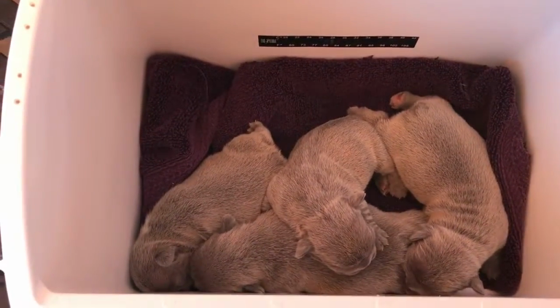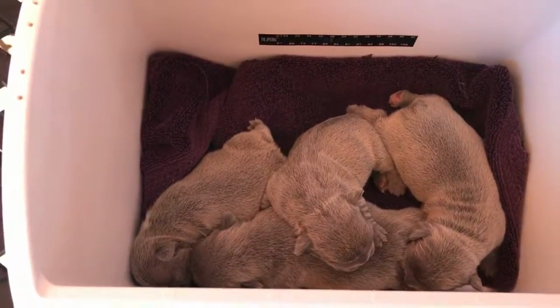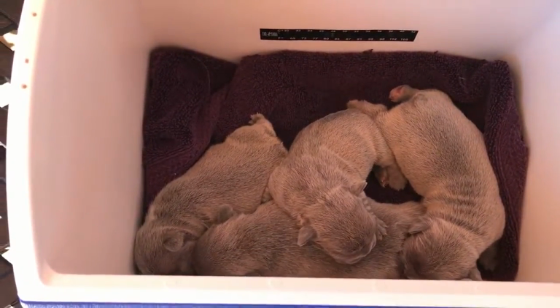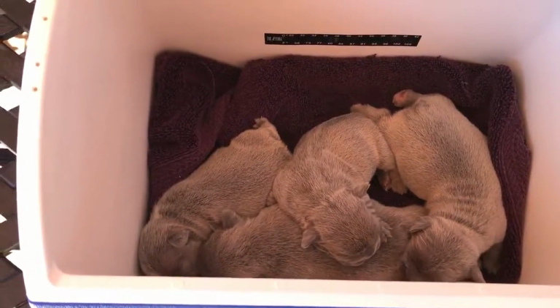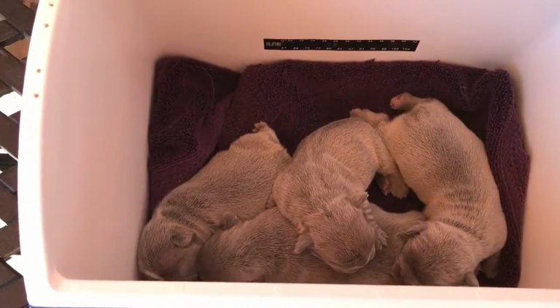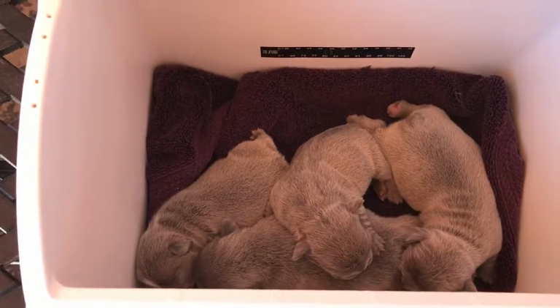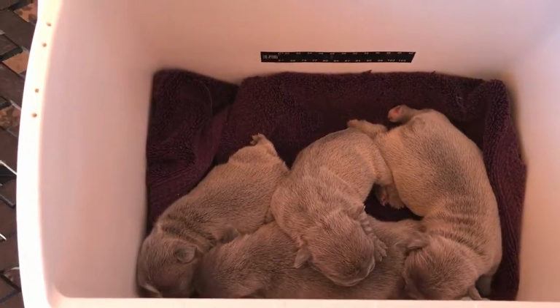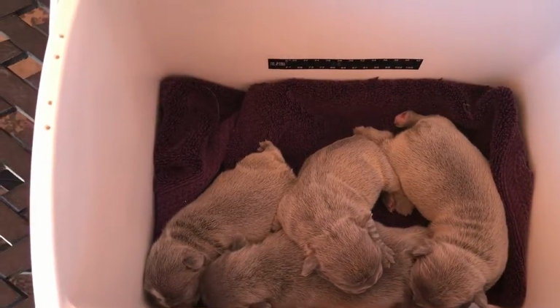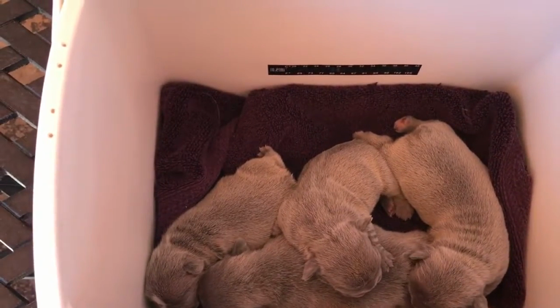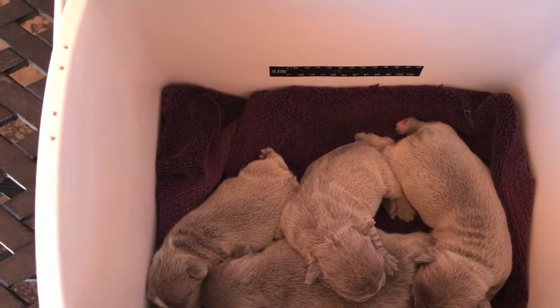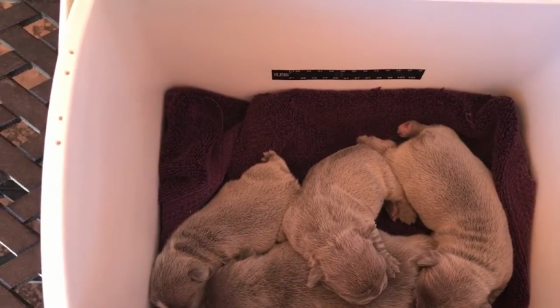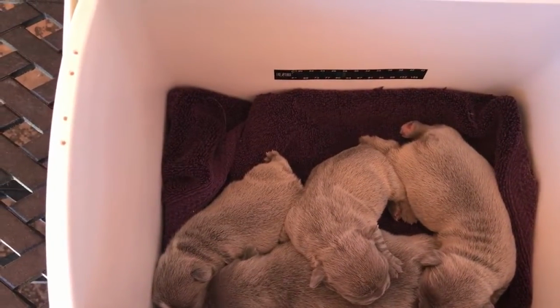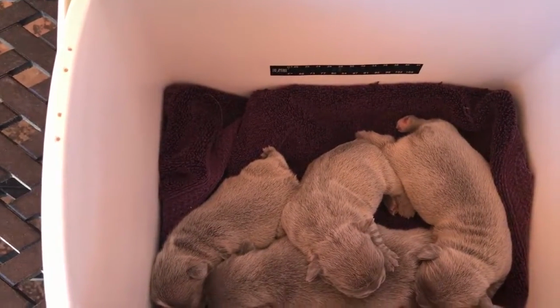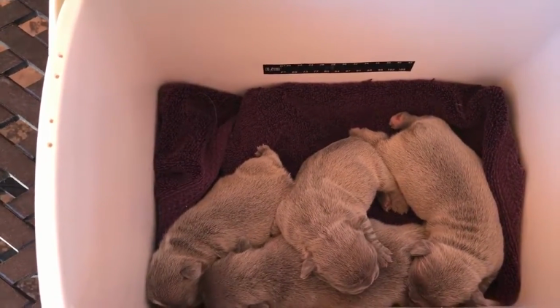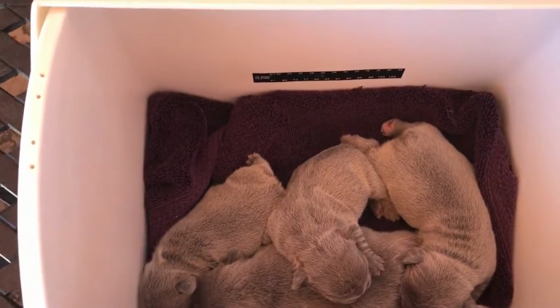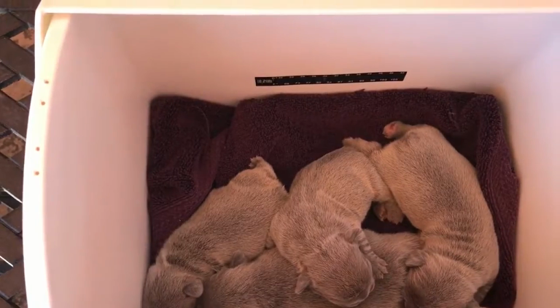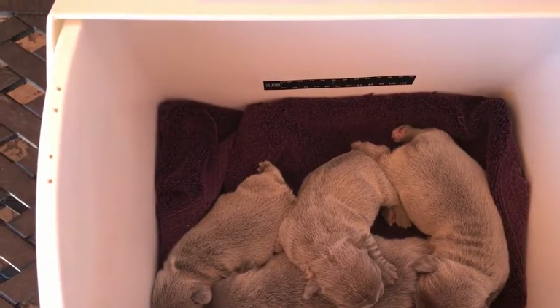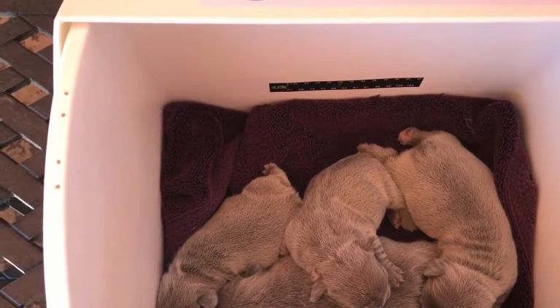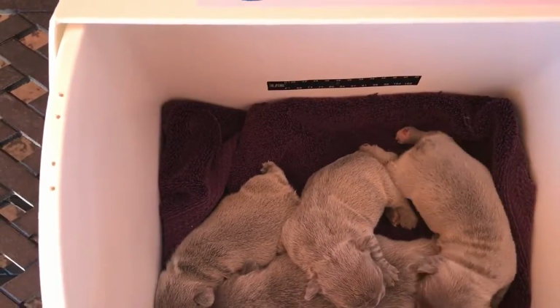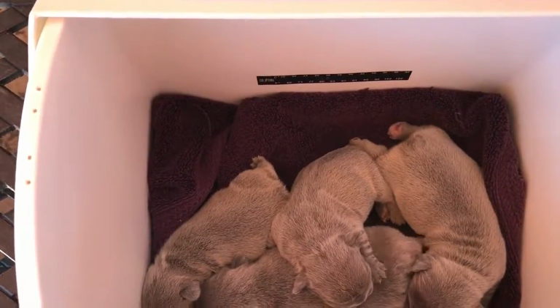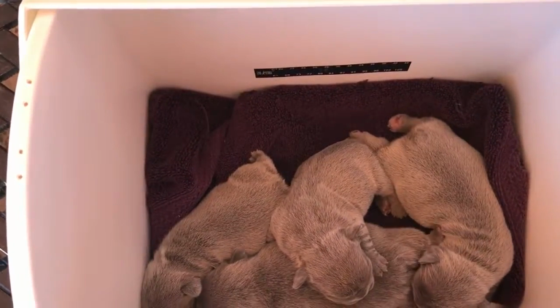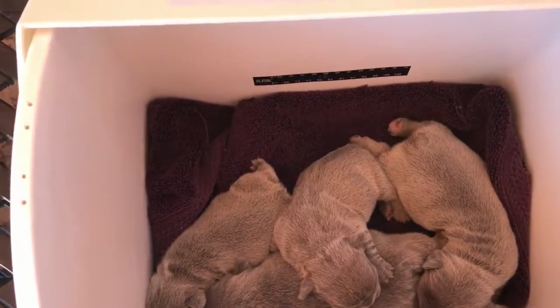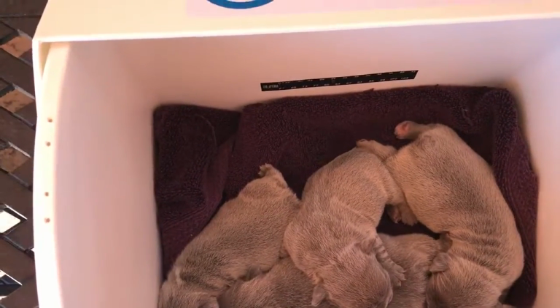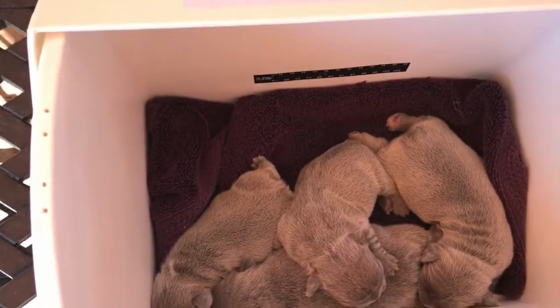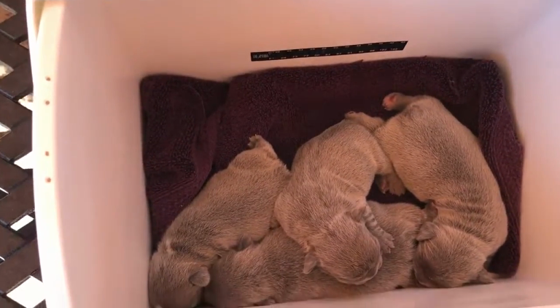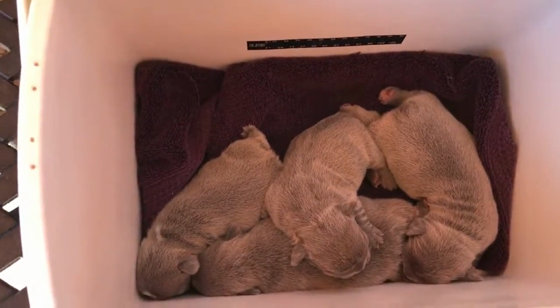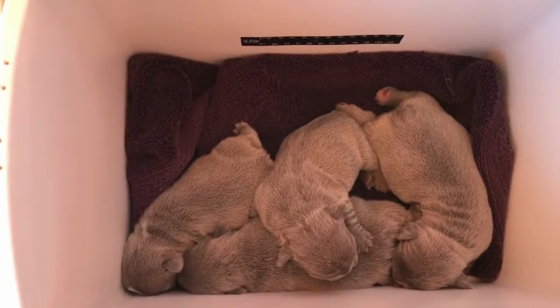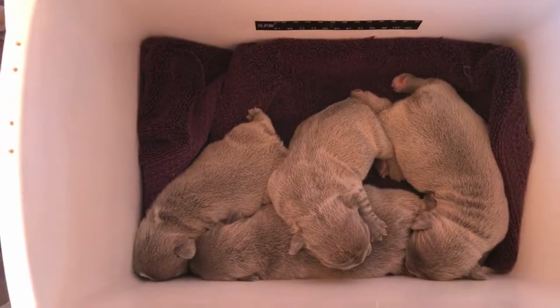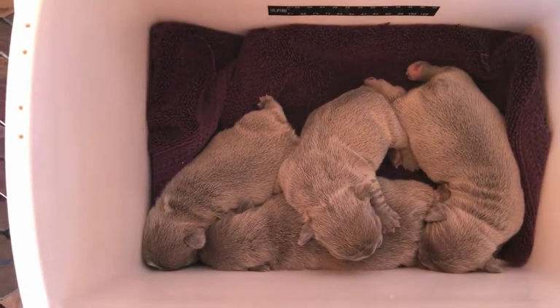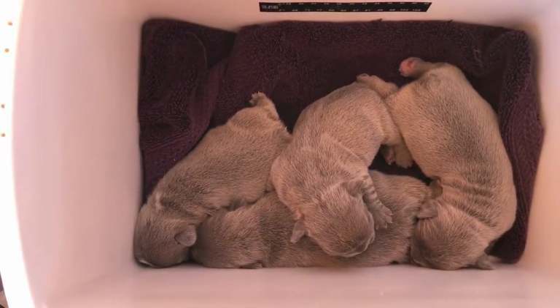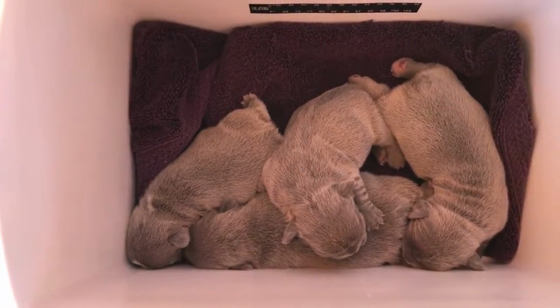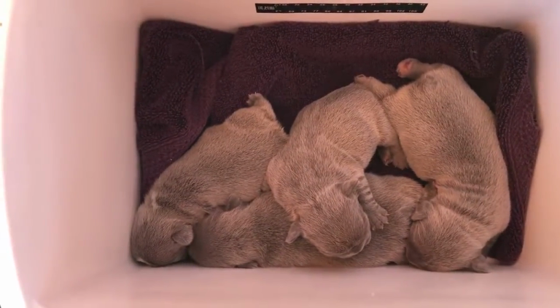It's available at mybreedersupply.com — that's M-Y breeder B-R-E-E-D-E-R supply S-U-P-P-L-Y, mybreedersupply.com. Thanks for looking, enjoy, bye bye.